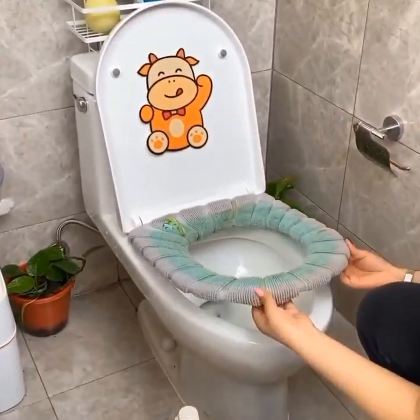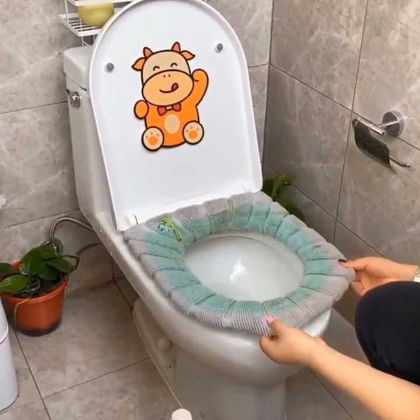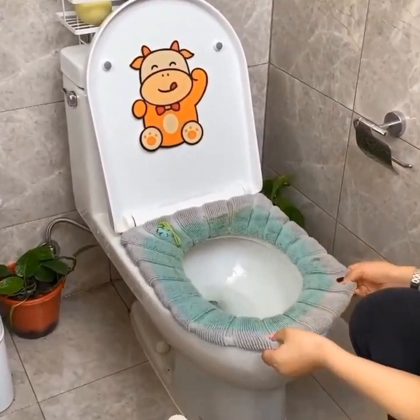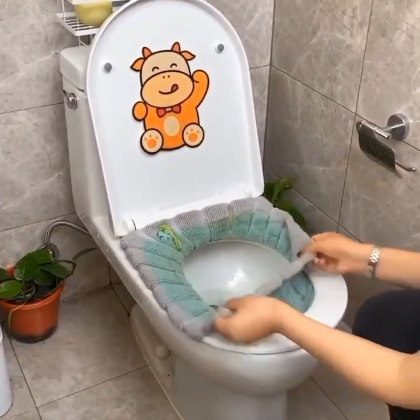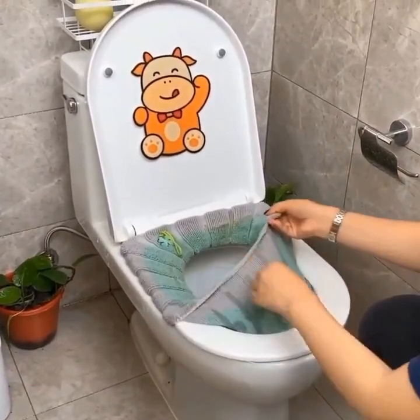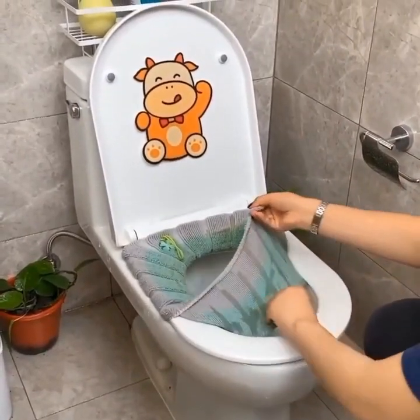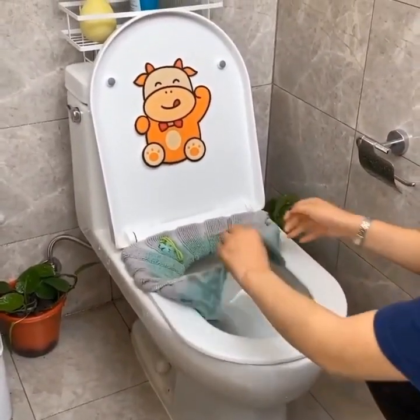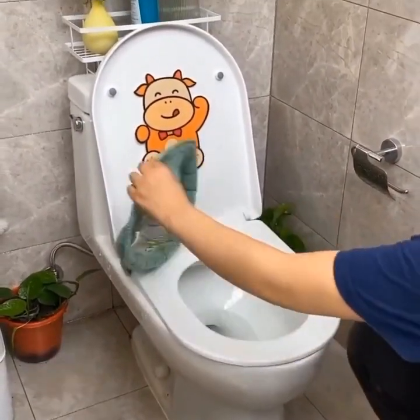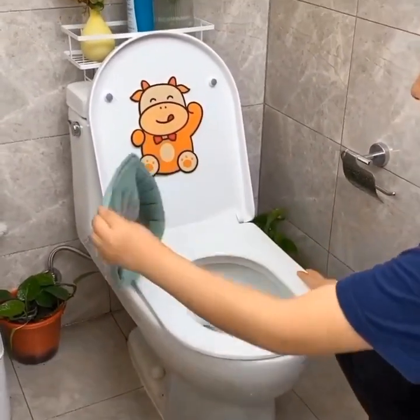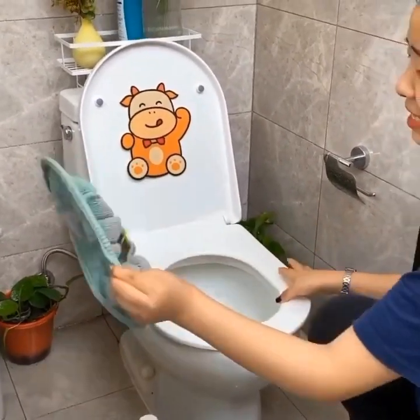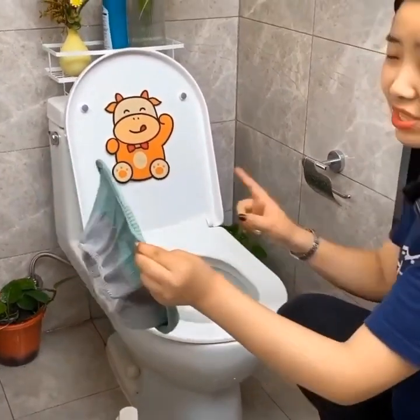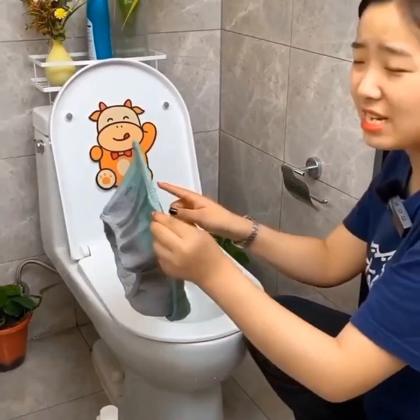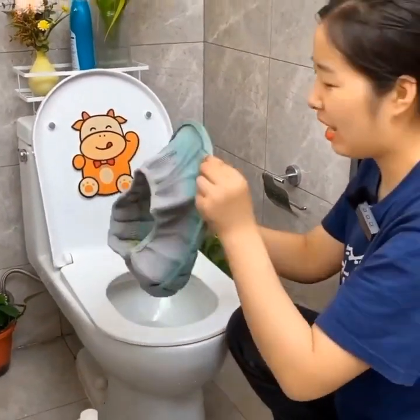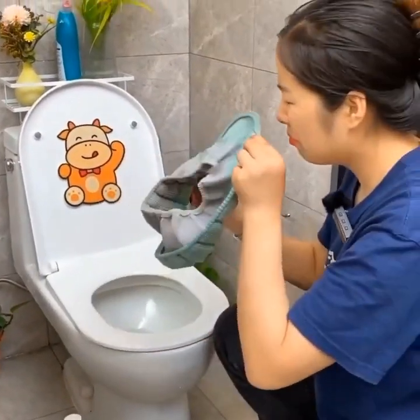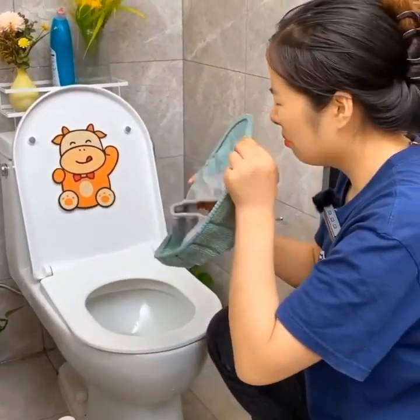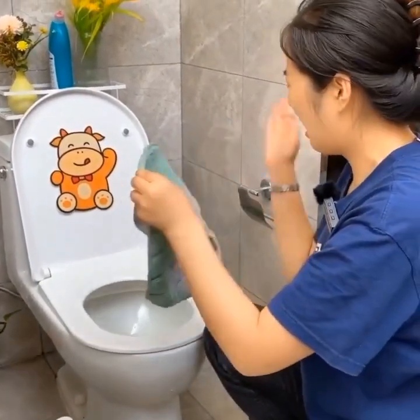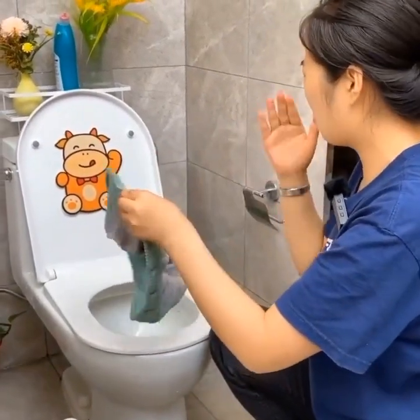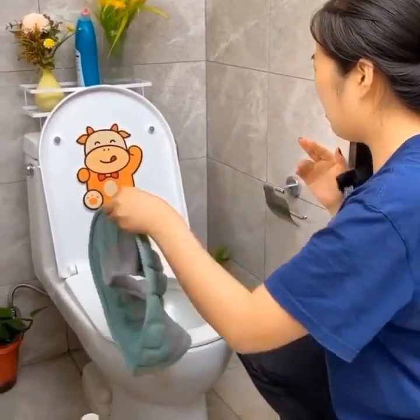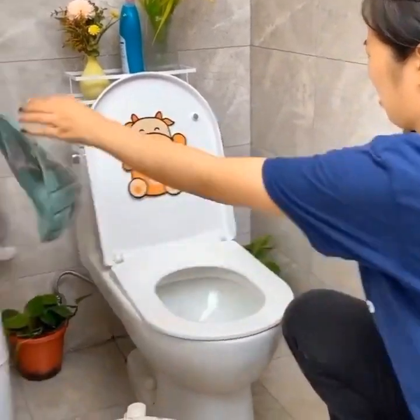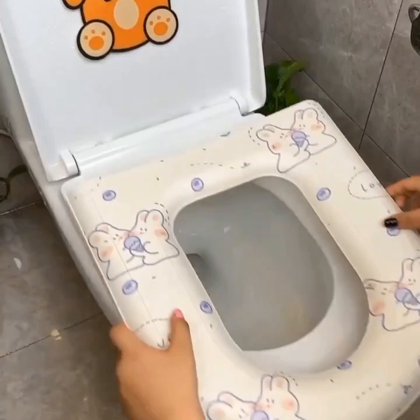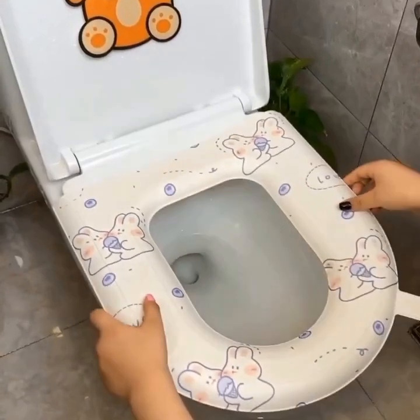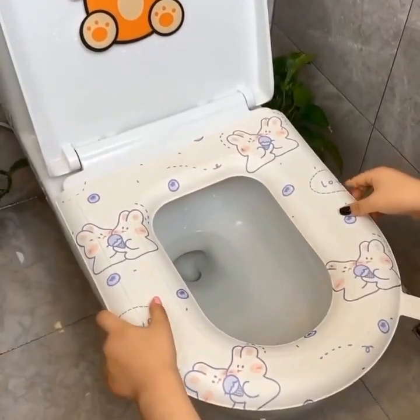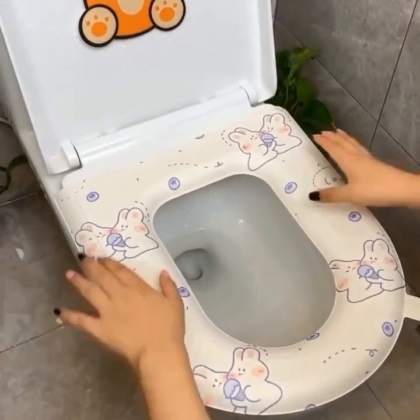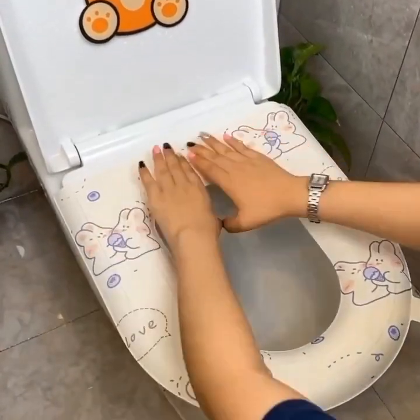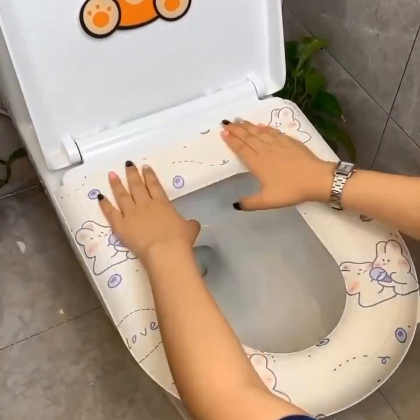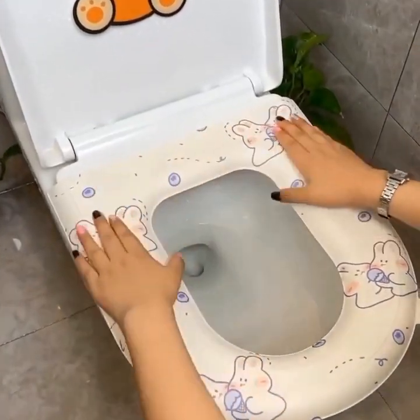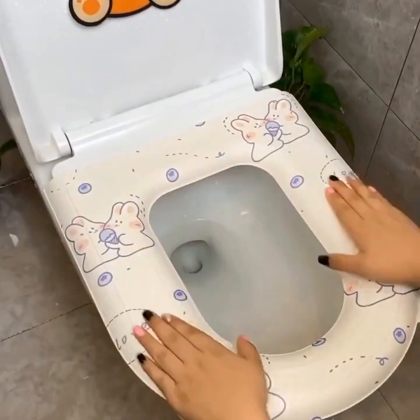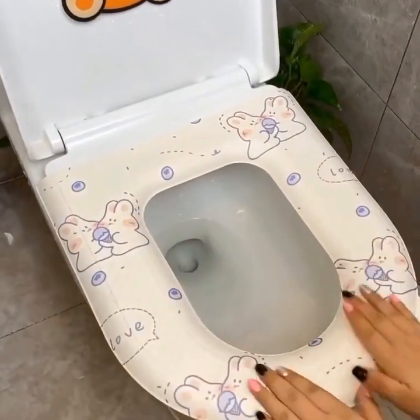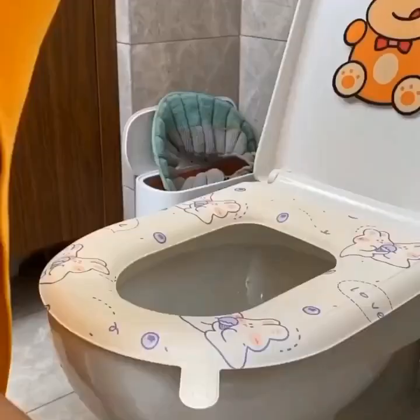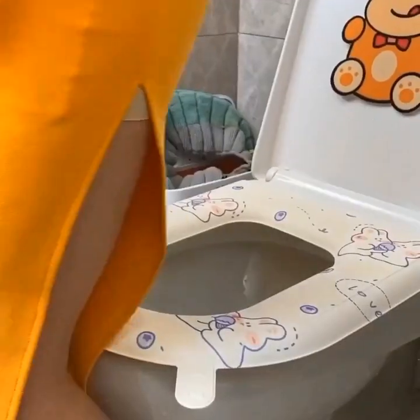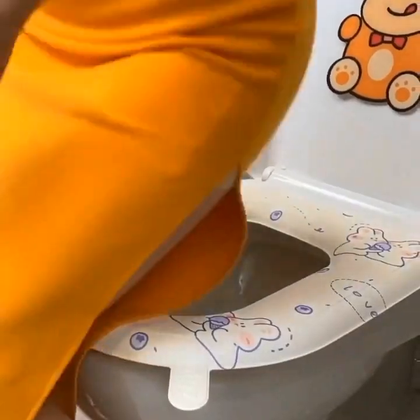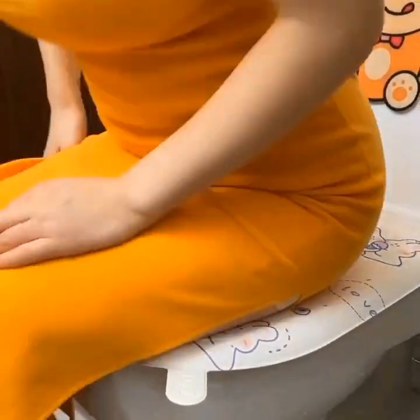At number 18, we have the Chuwi Hi-10X. This versatile 2-in-1 tablet-slash-laptop combines the functionality of a tablet with the productivity of a laptop, making it perfect for work and entertainment.